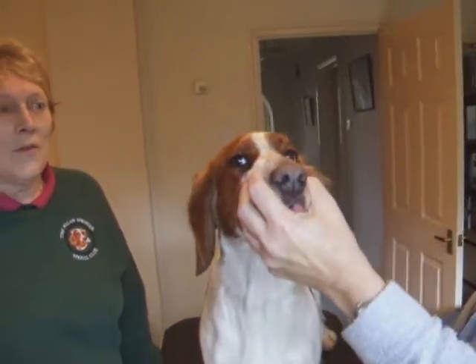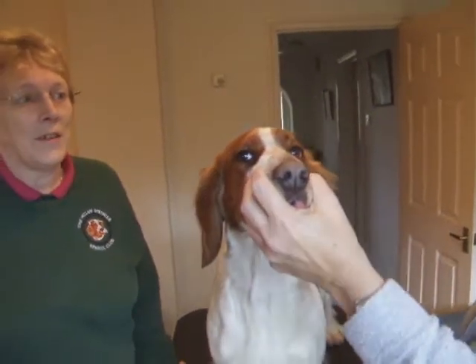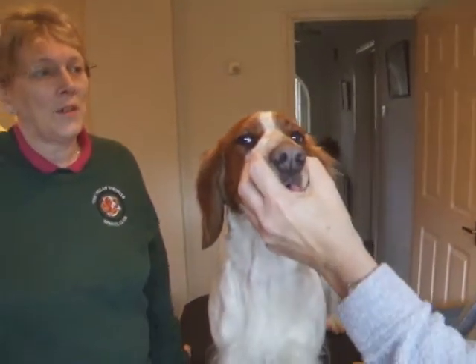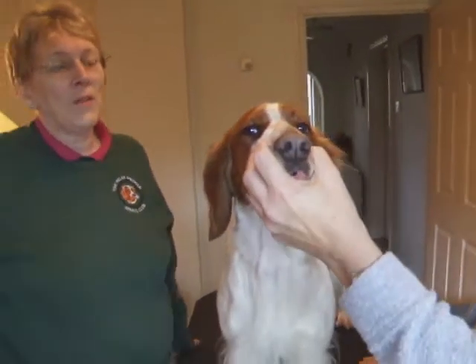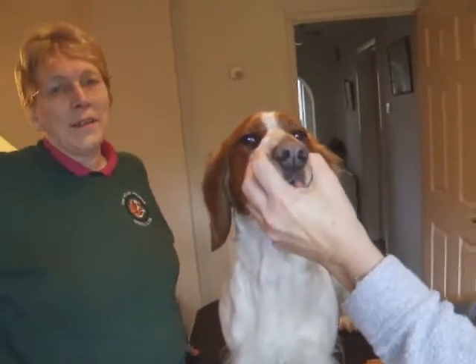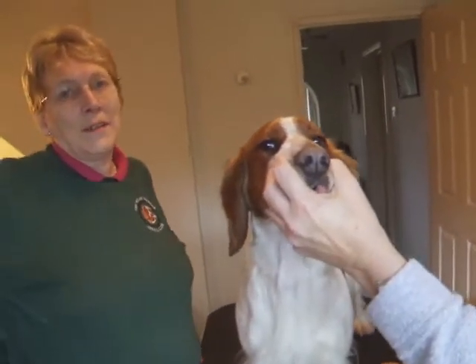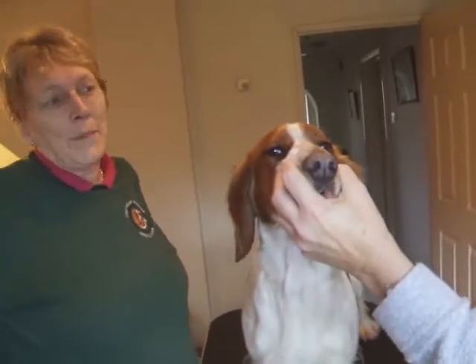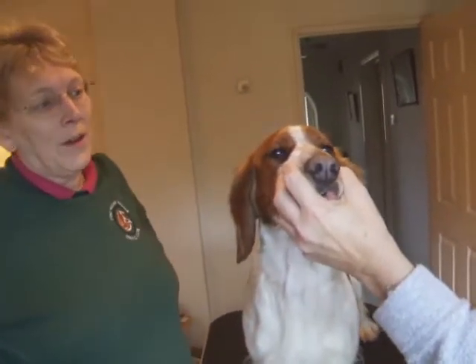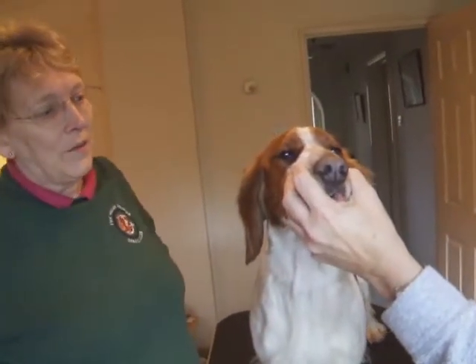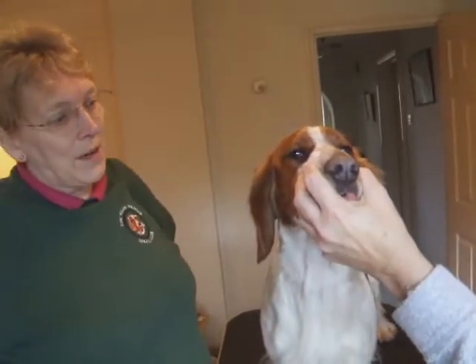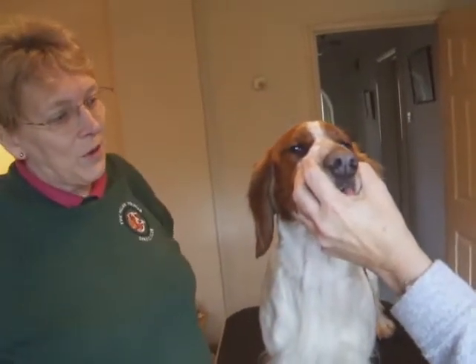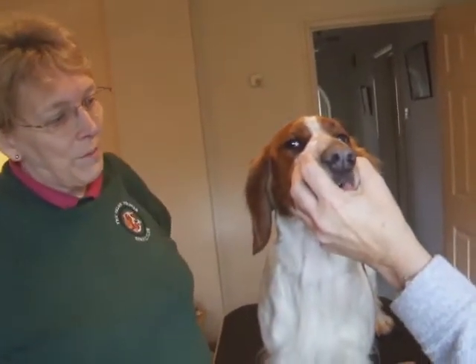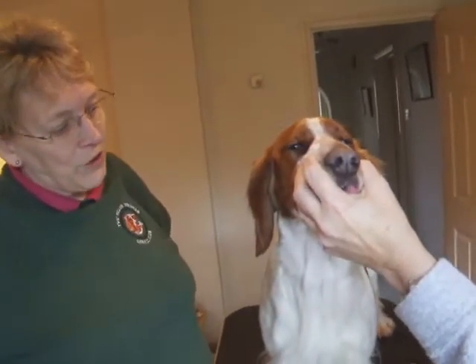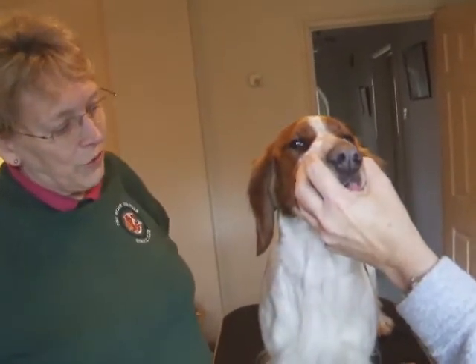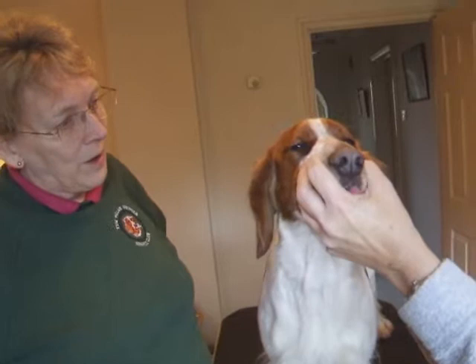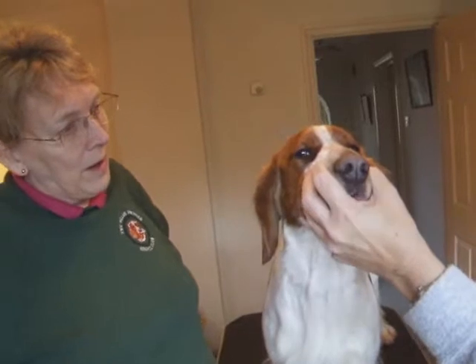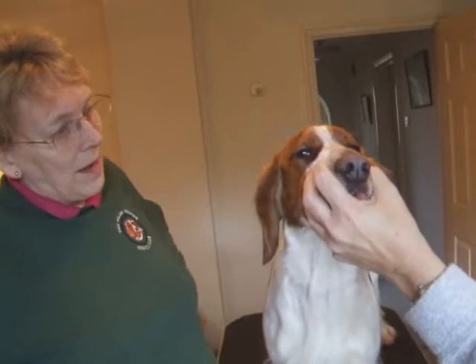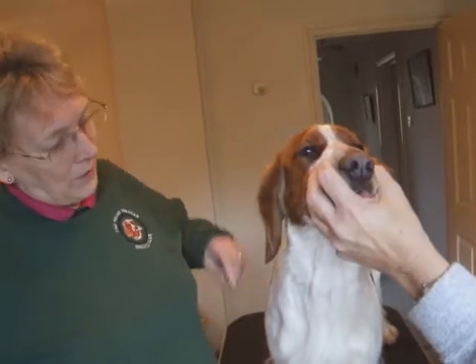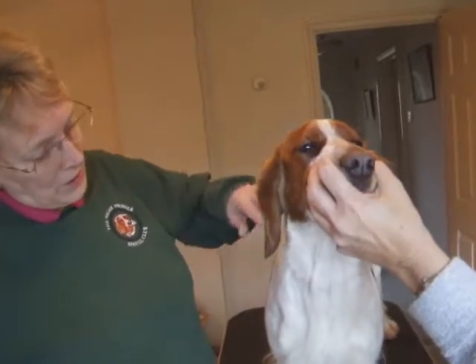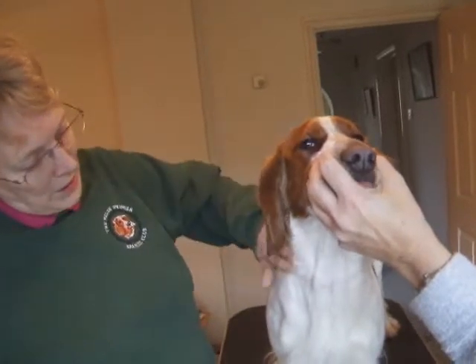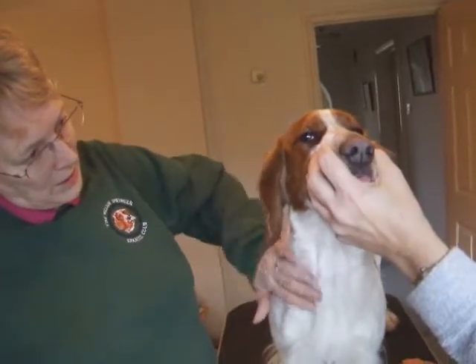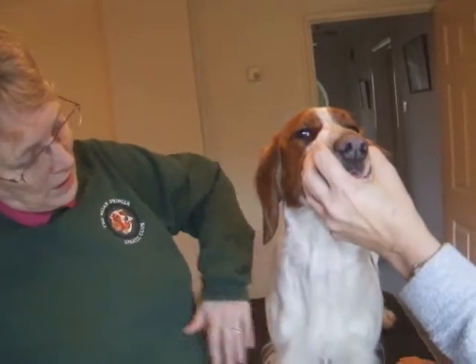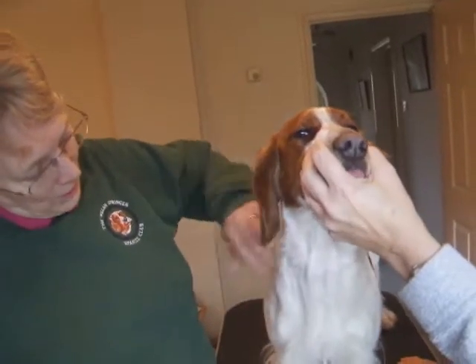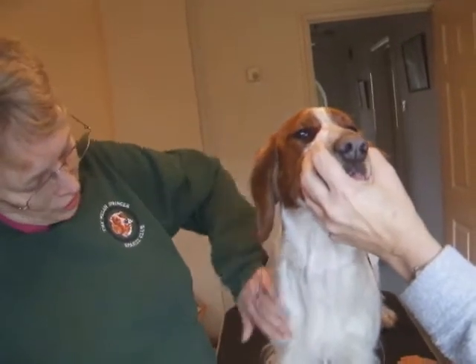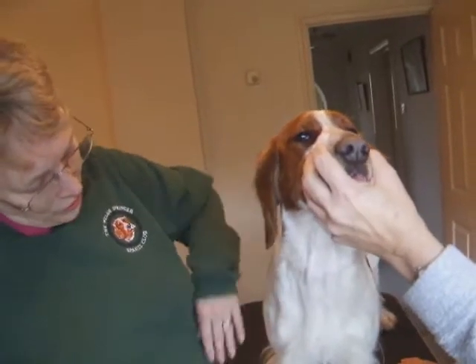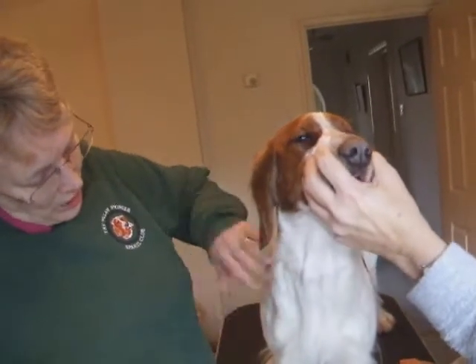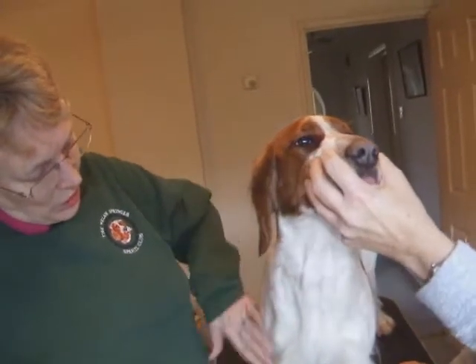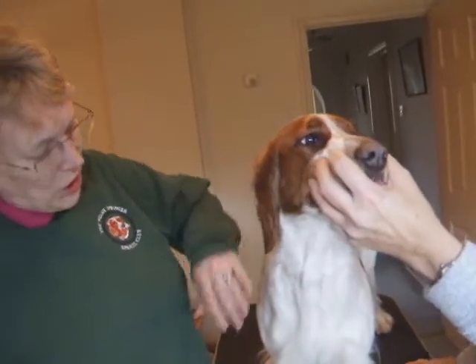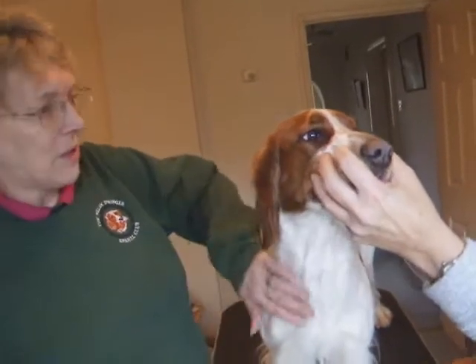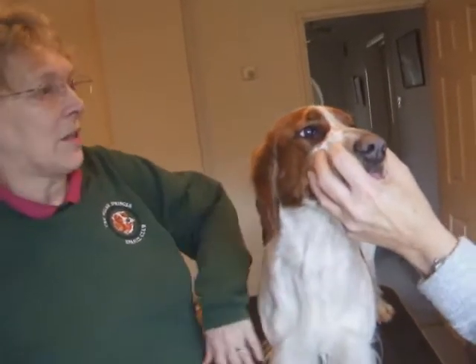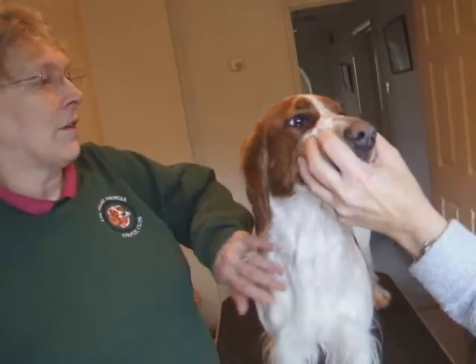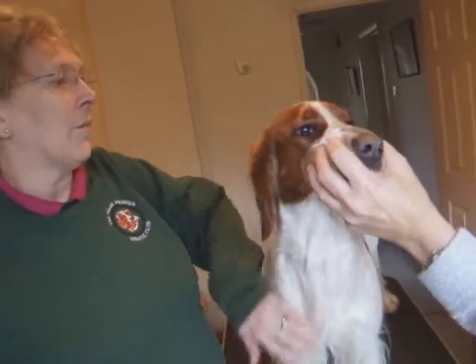So once again the disclaimer: I'm in no way a professional groomer, and this is a young lady who isn't shown, so we're just doing this to tidy her up.